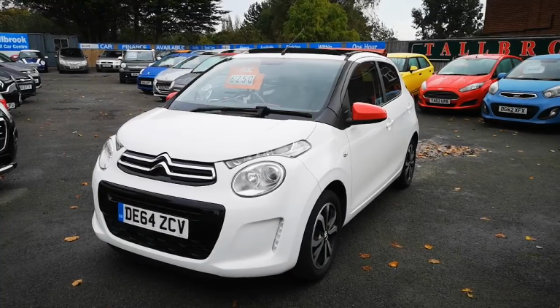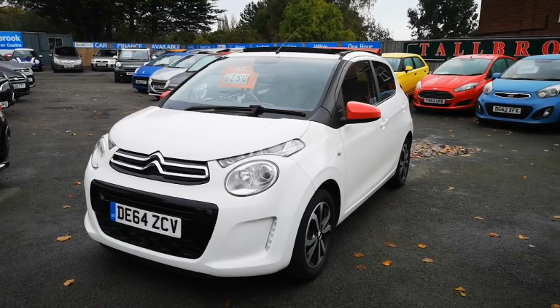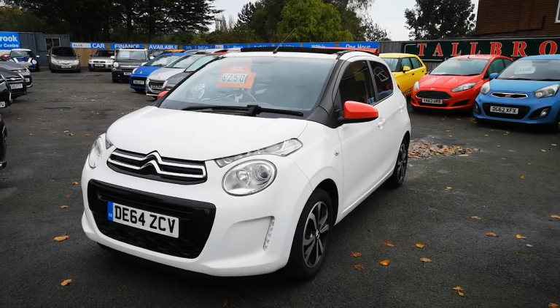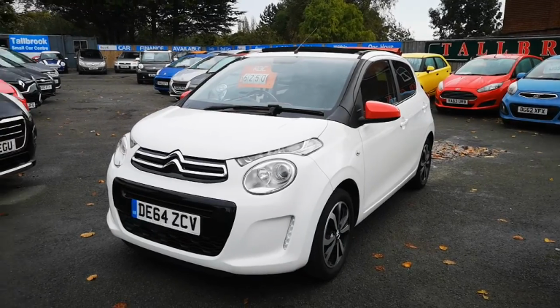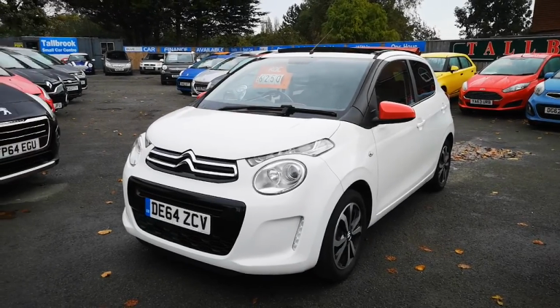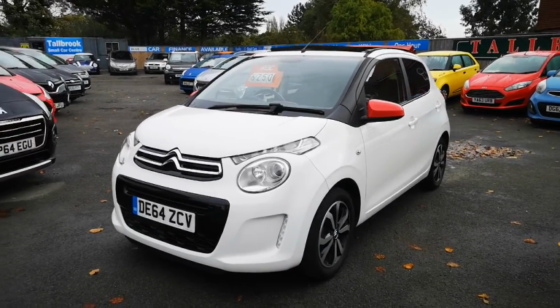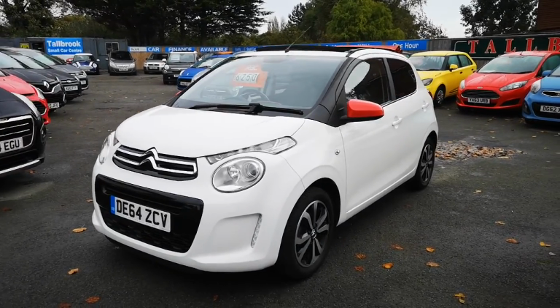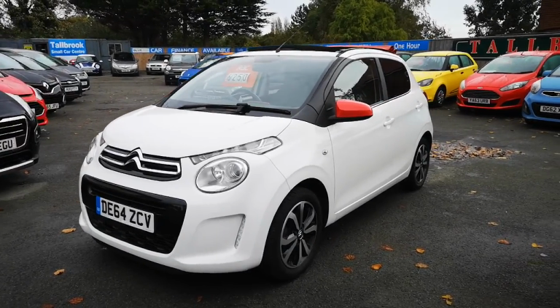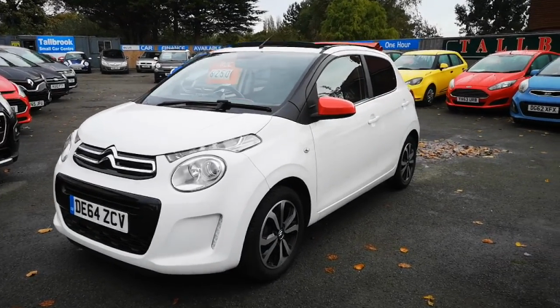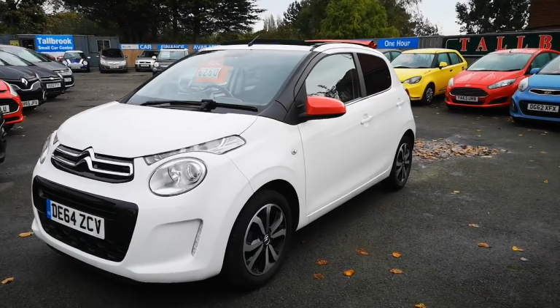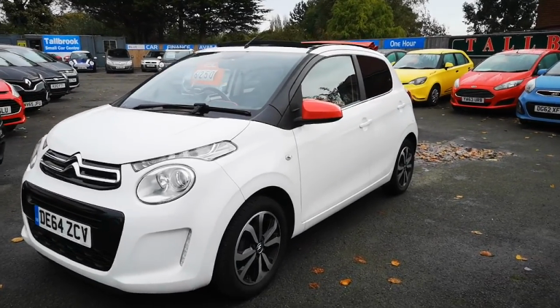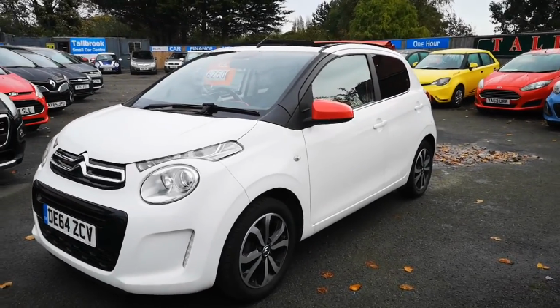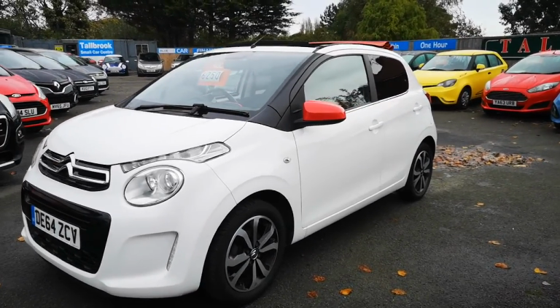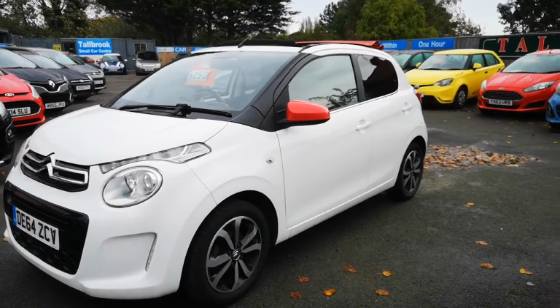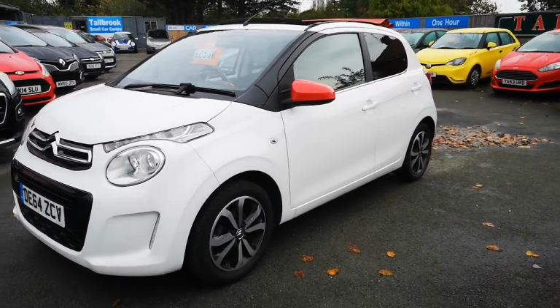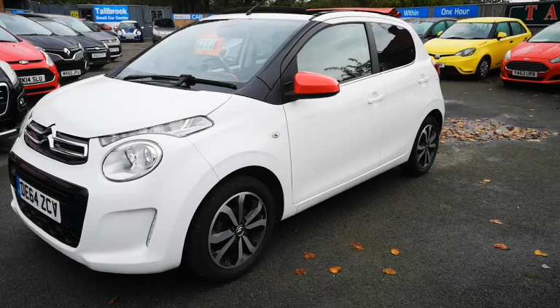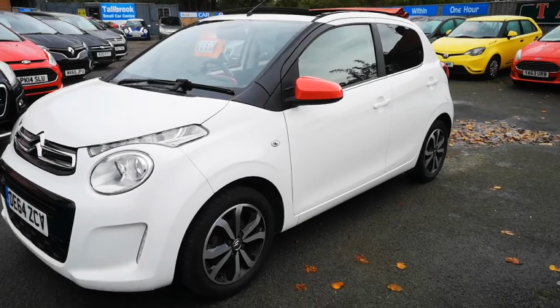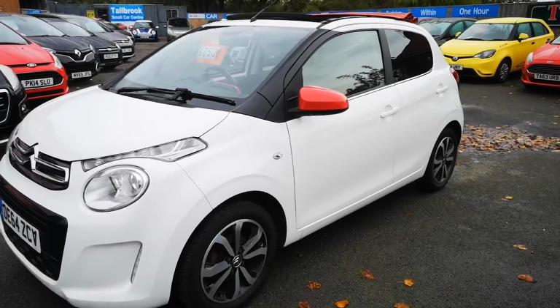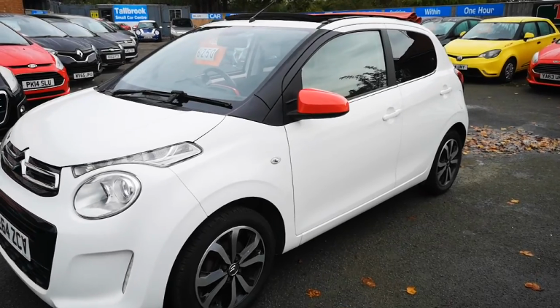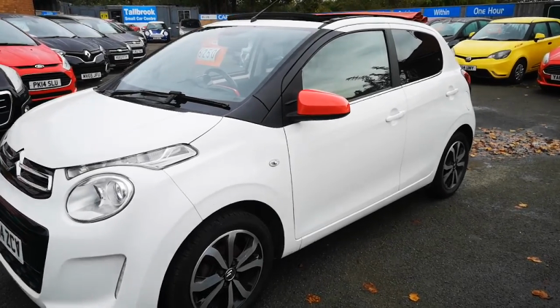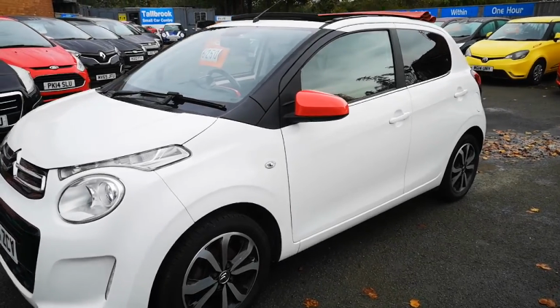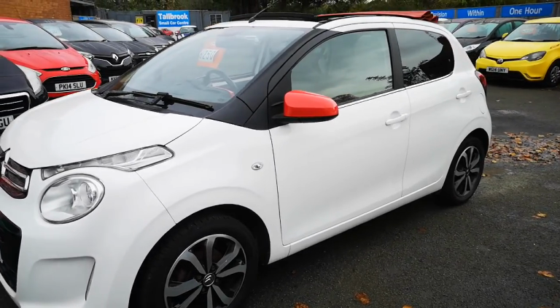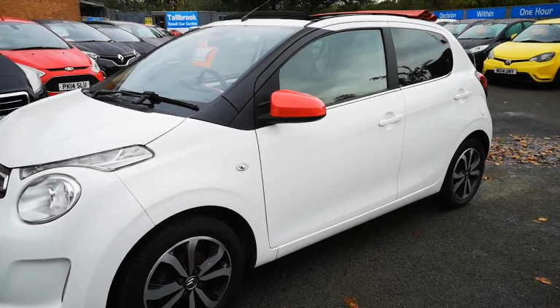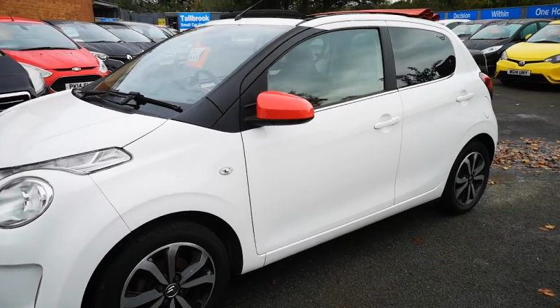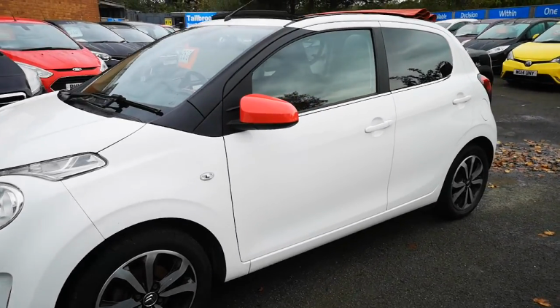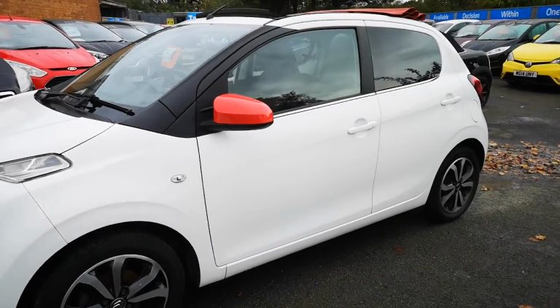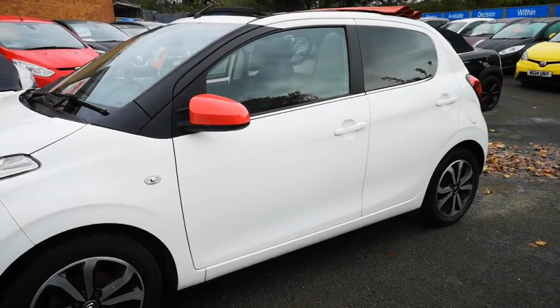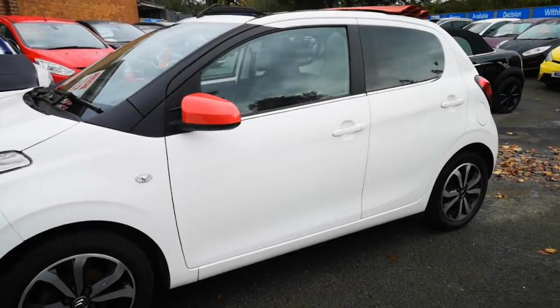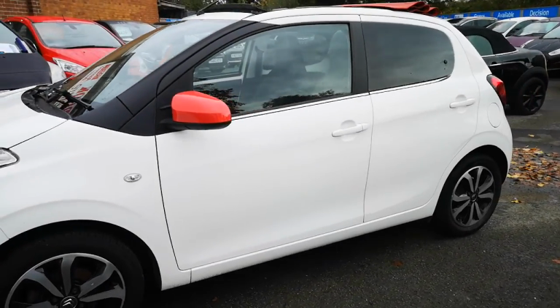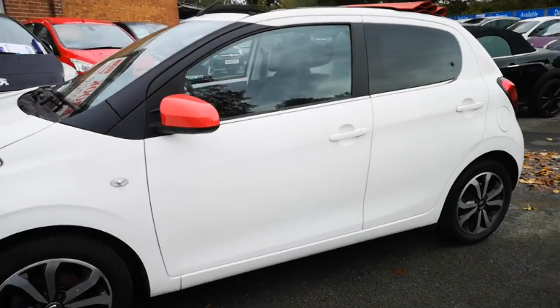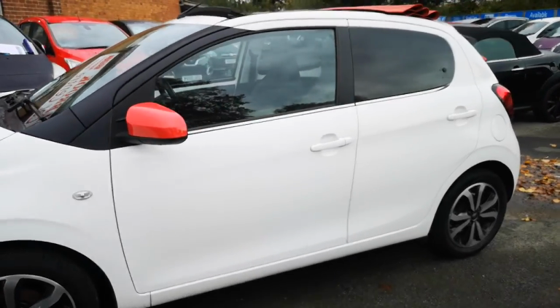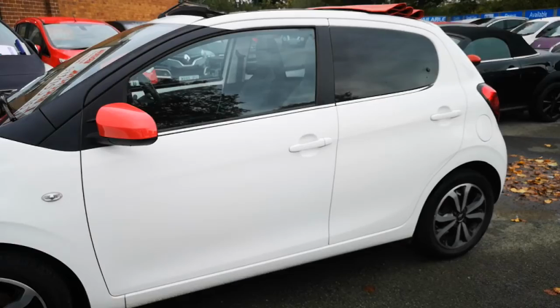It's the convertible model, five doors in white. We've got a contrasting red roof and red mirror caps, alloy wheels, and tinted glass.